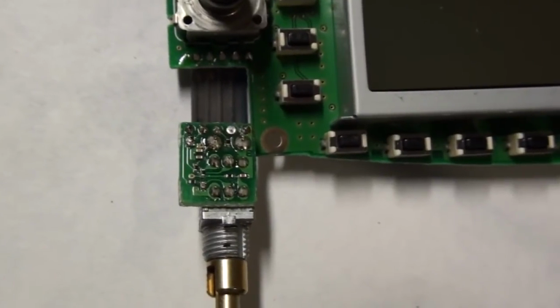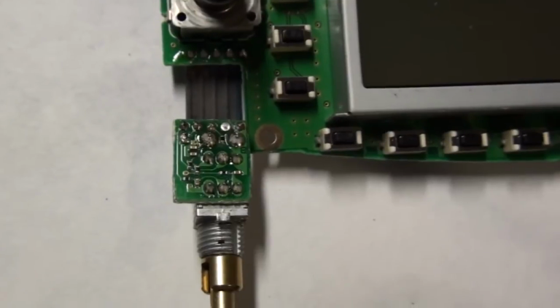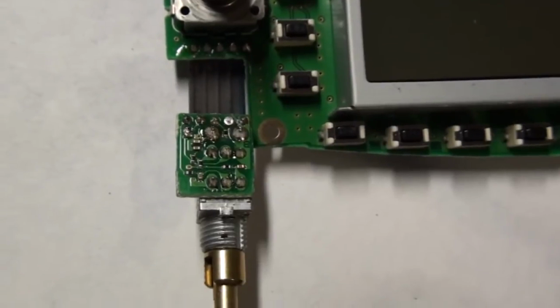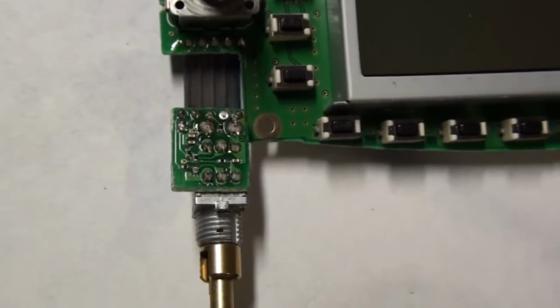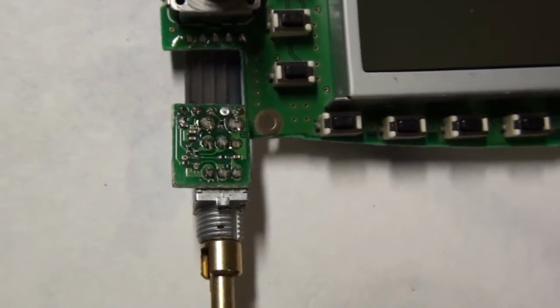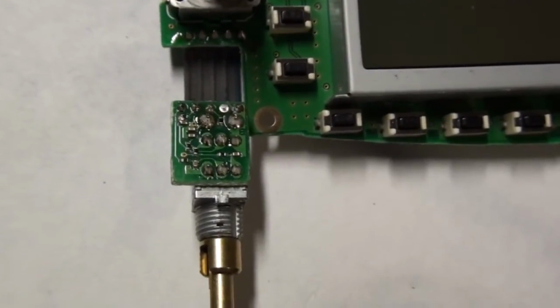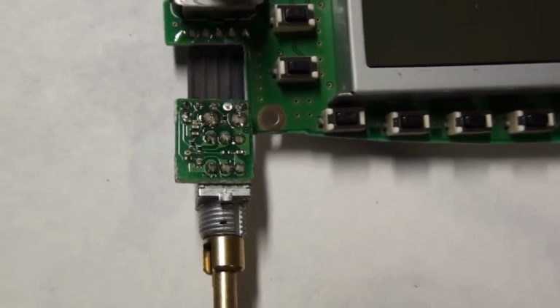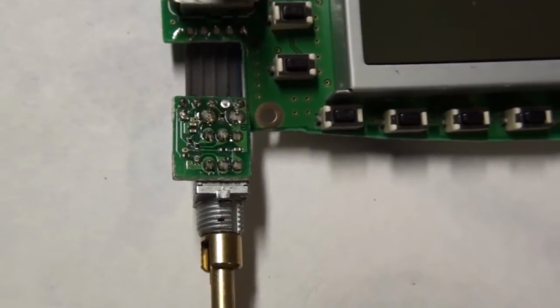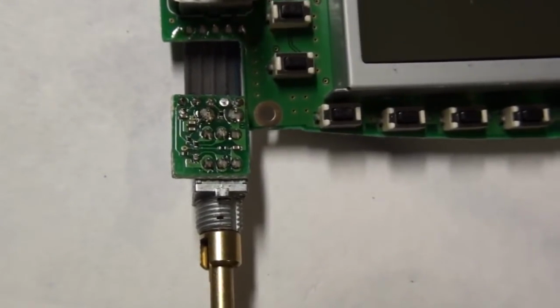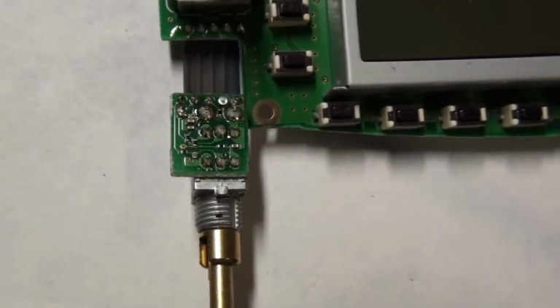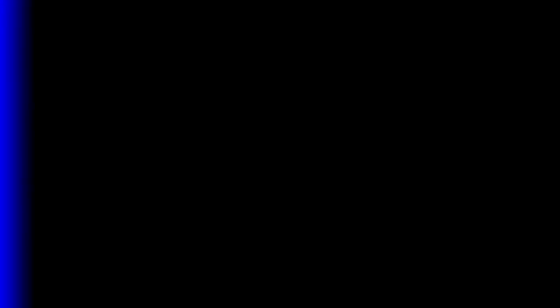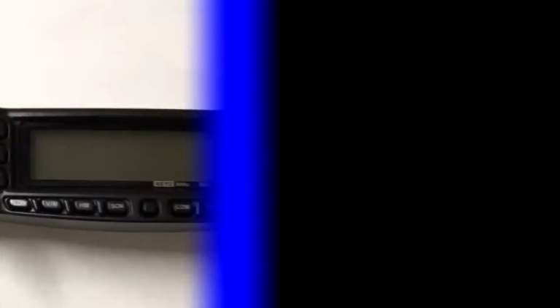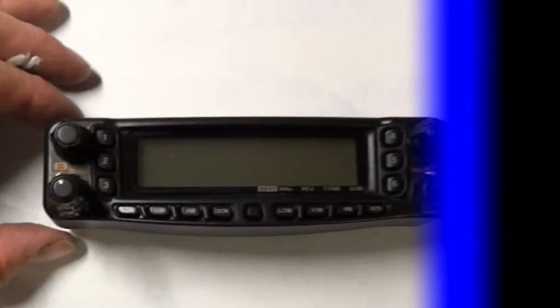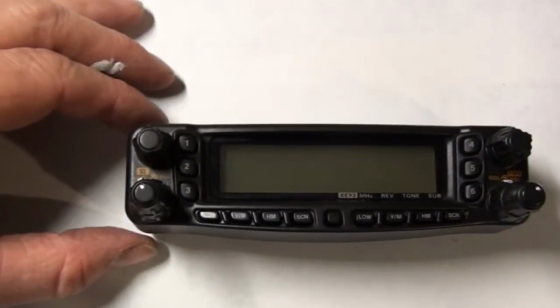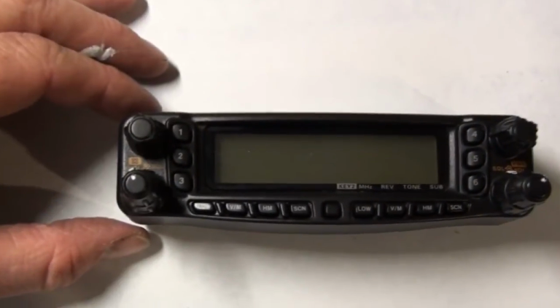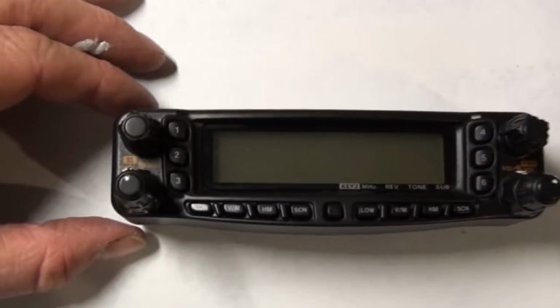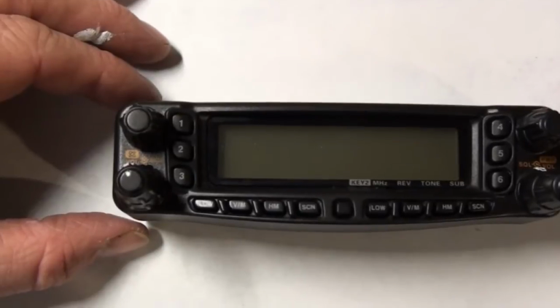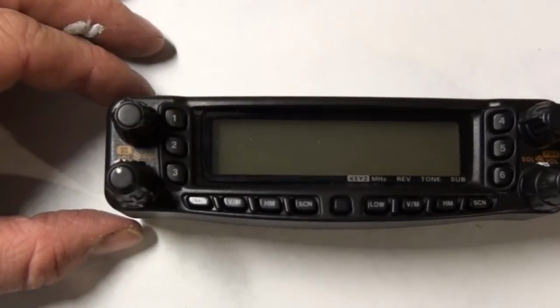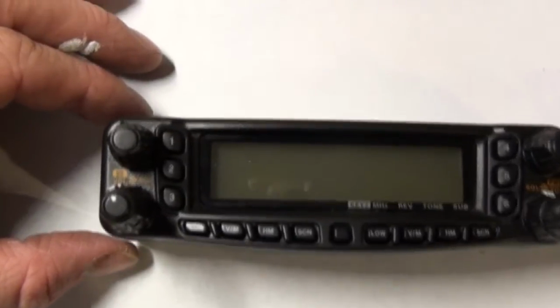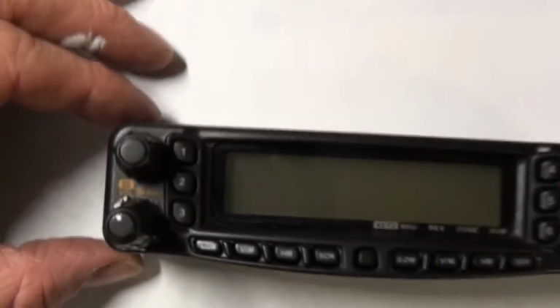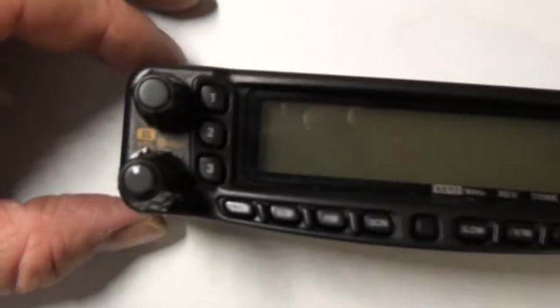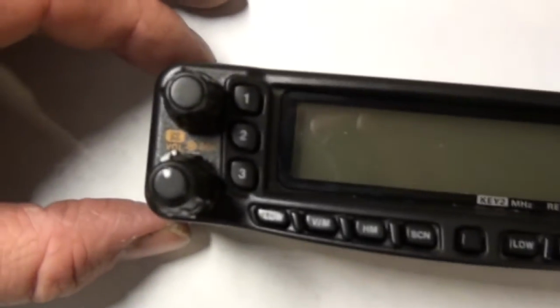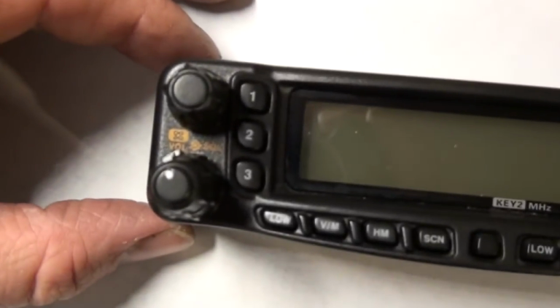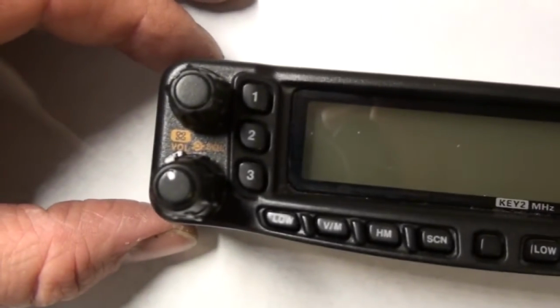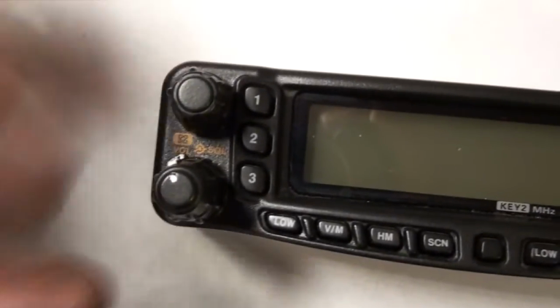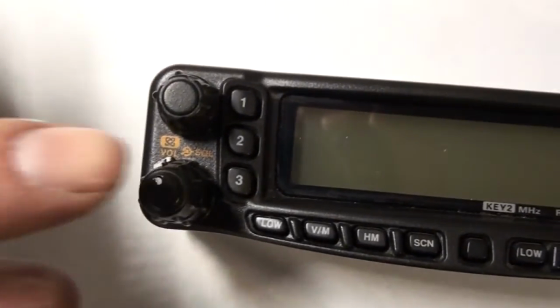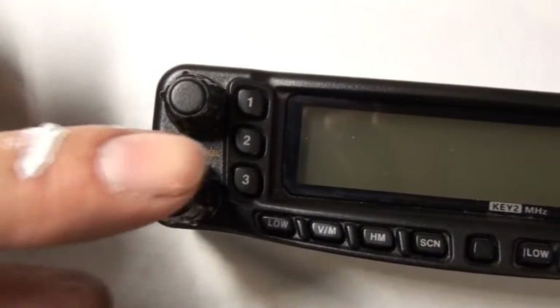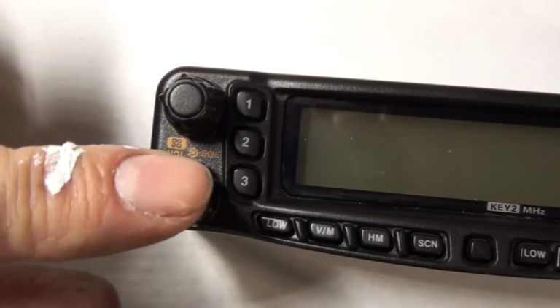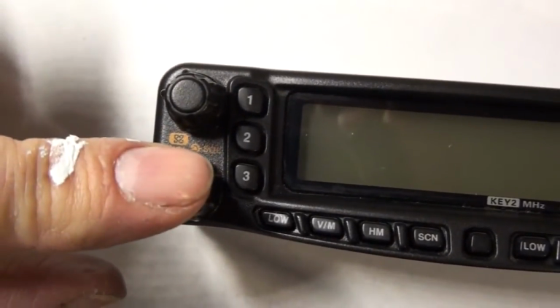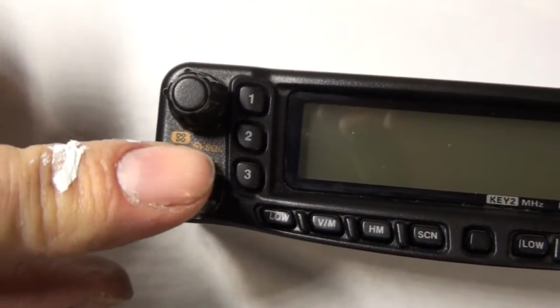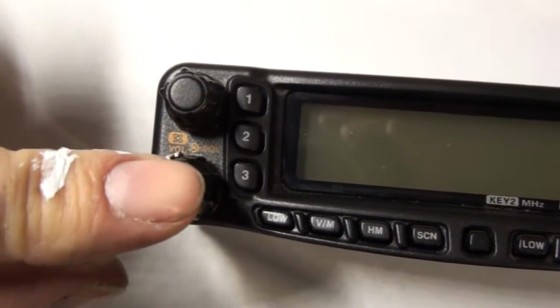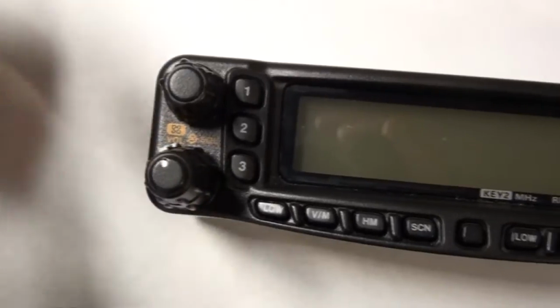Okay, the new switch is soldered on, let's put it all back together. Okay, the control head is all back together, the new switch is all reassembled.